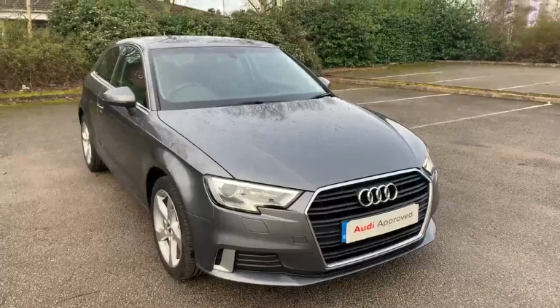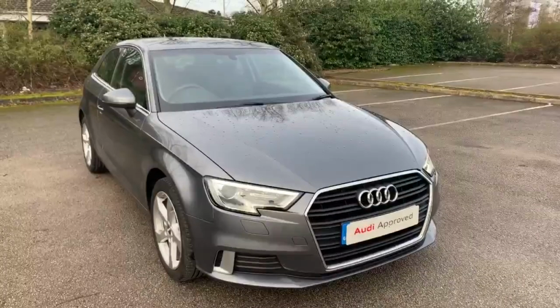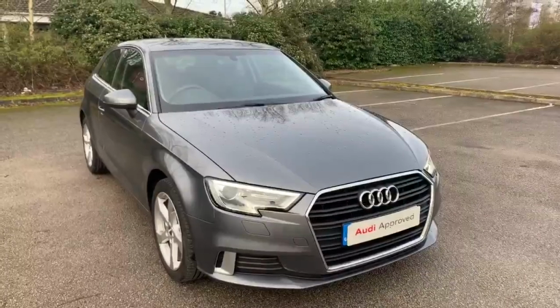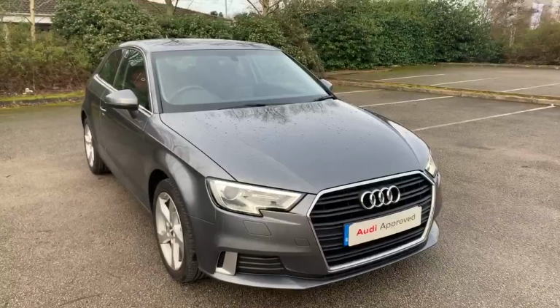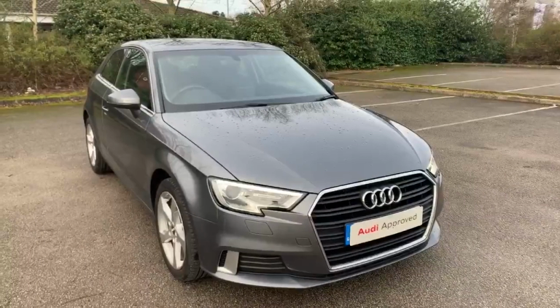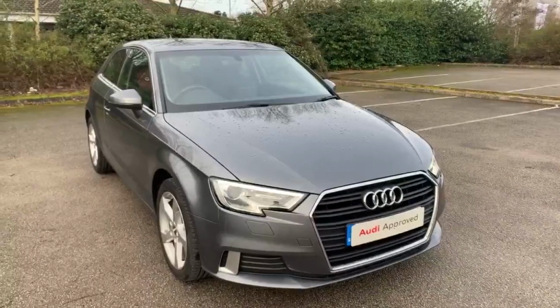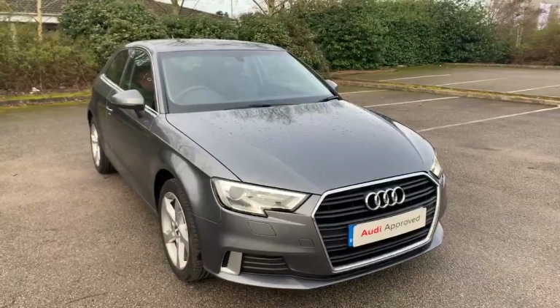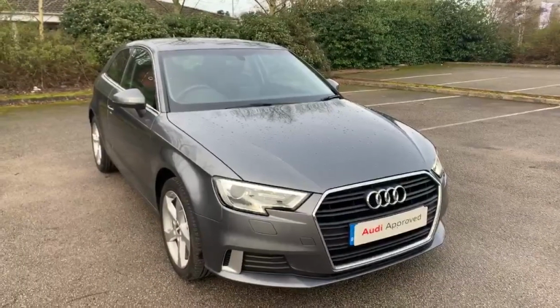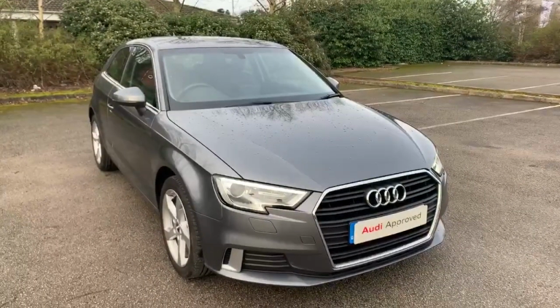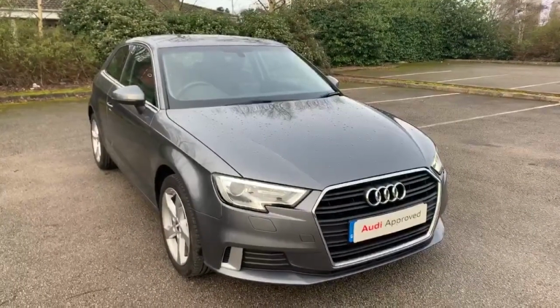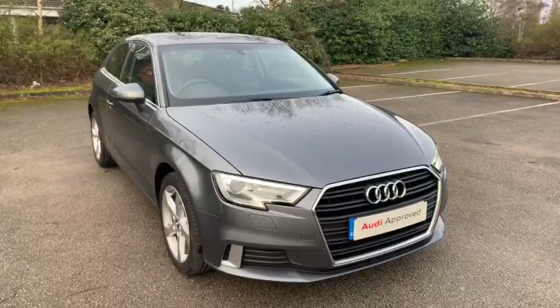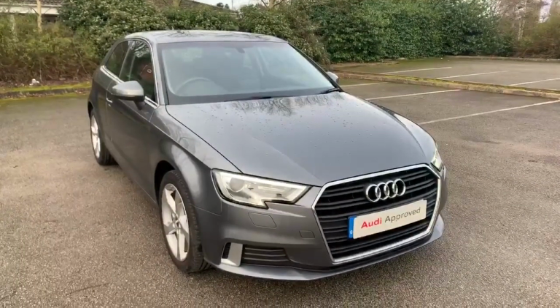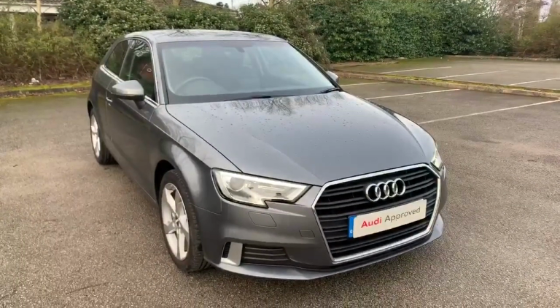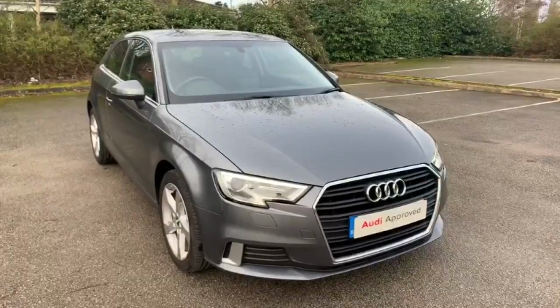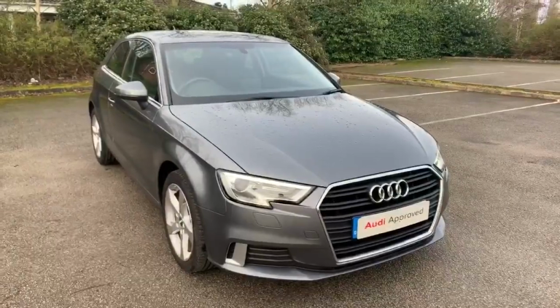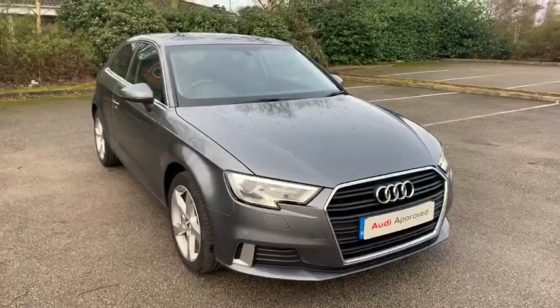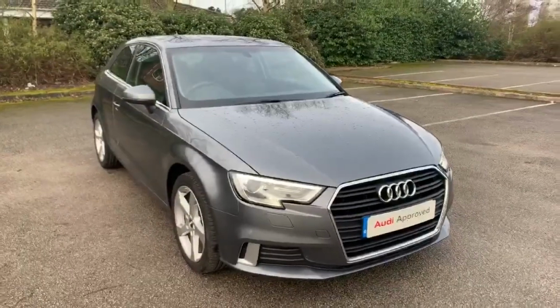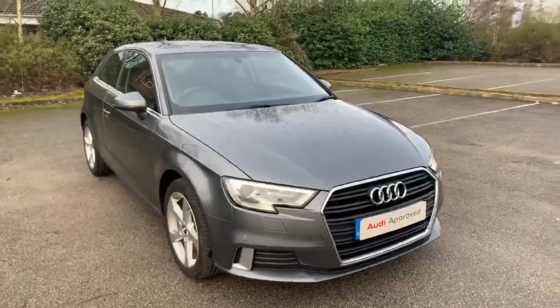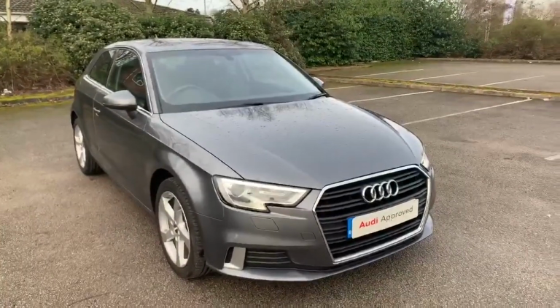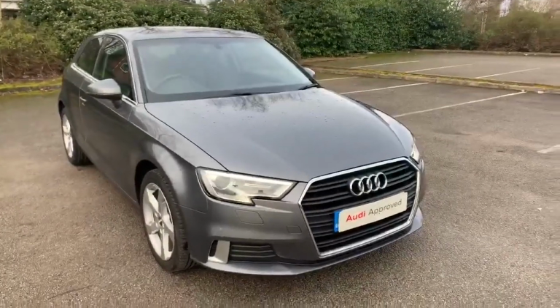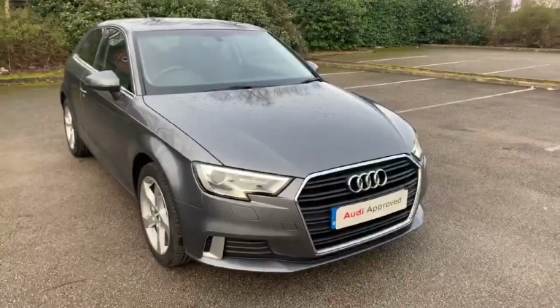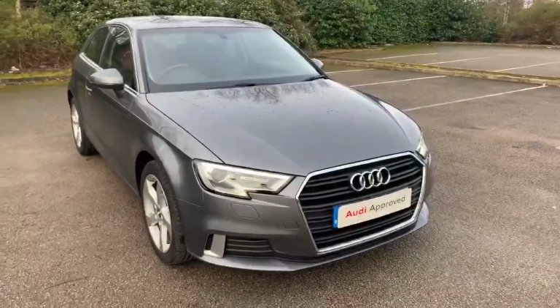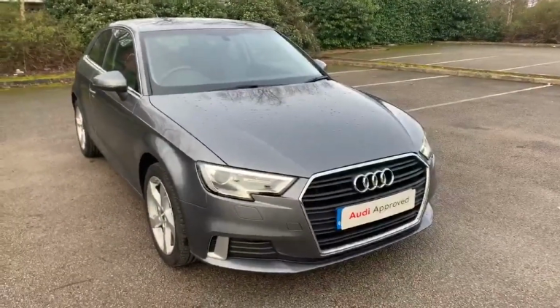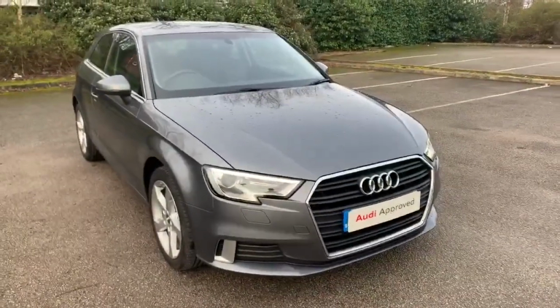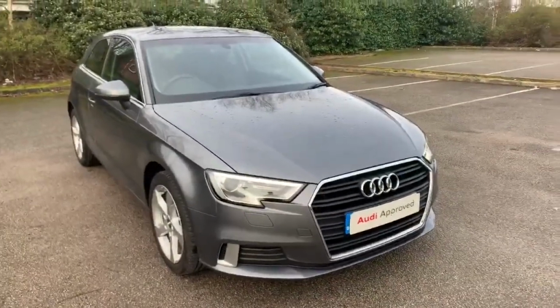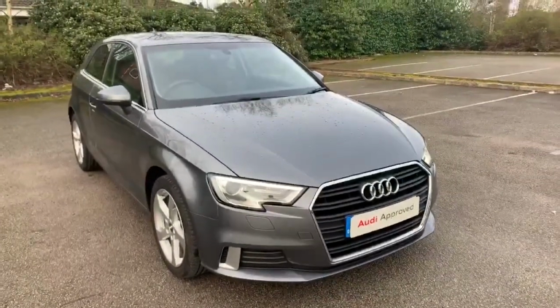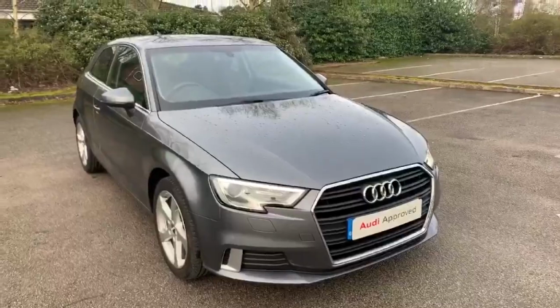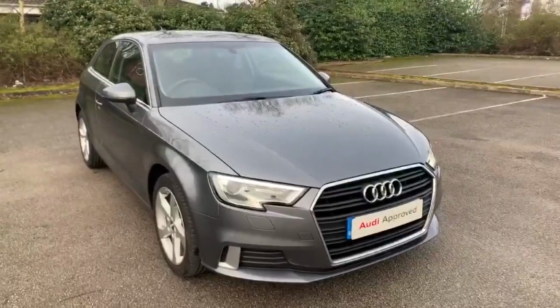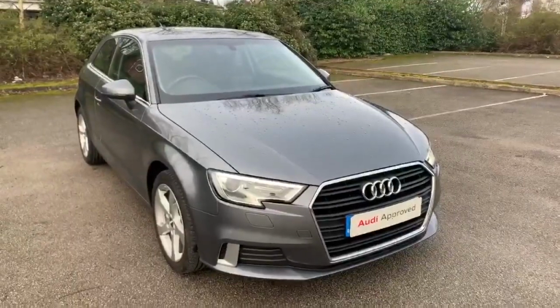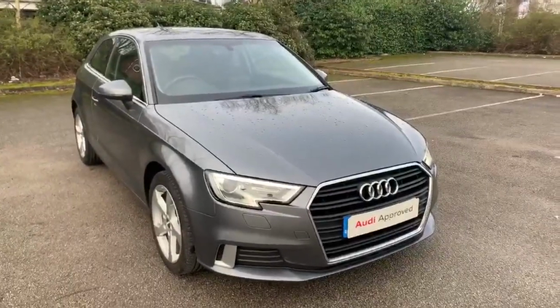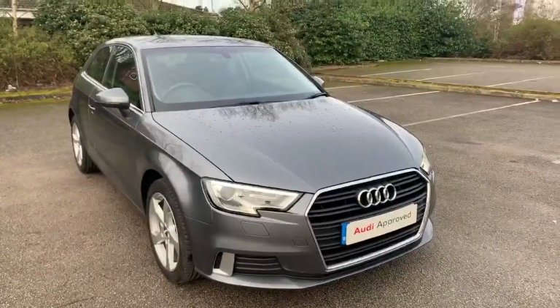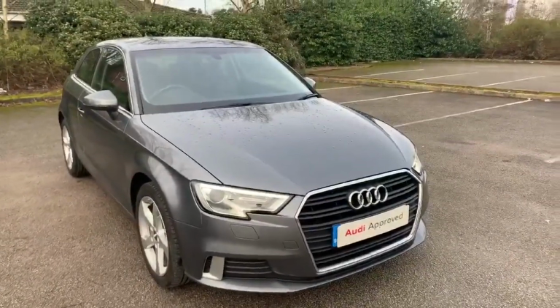Hi, welcome to Stafford Audi. Just like to give you a quick walk around this used Audi A3 Sportback we currently have in stock. This car has a 1.6 TDI, it's a manual and it's finished in monsoon grey.